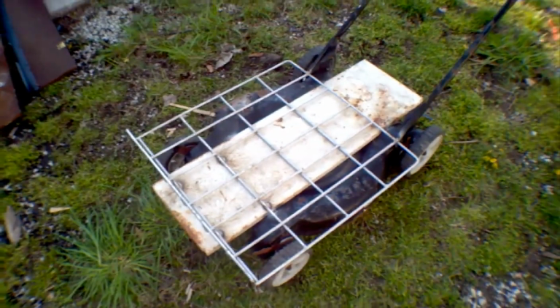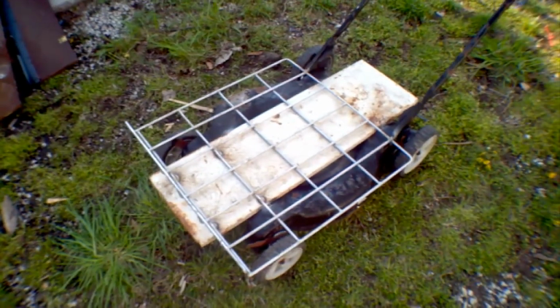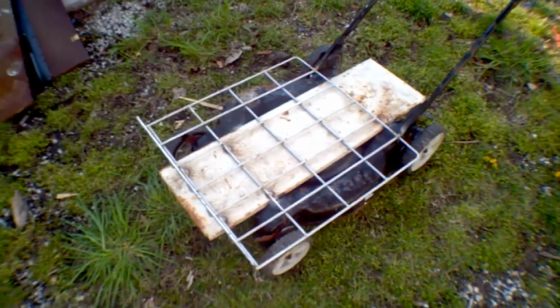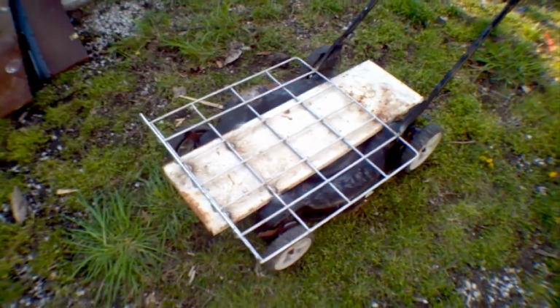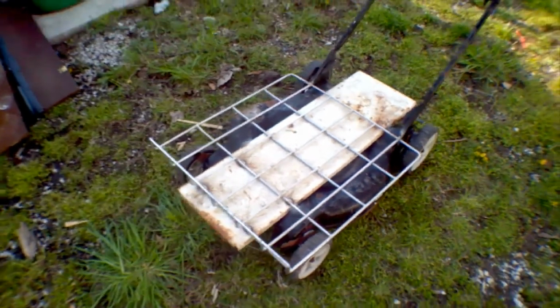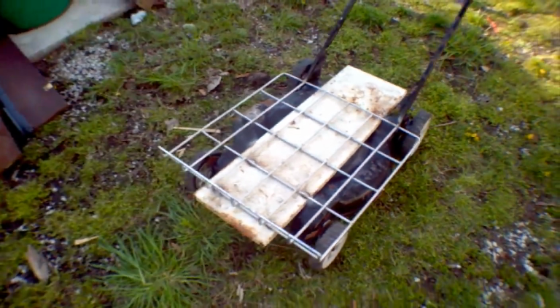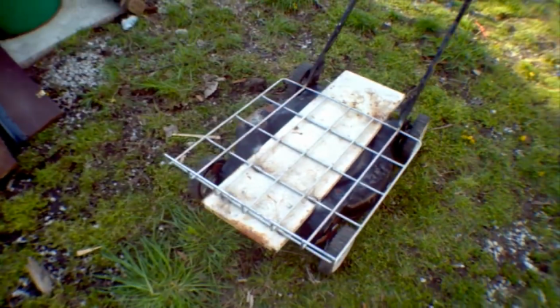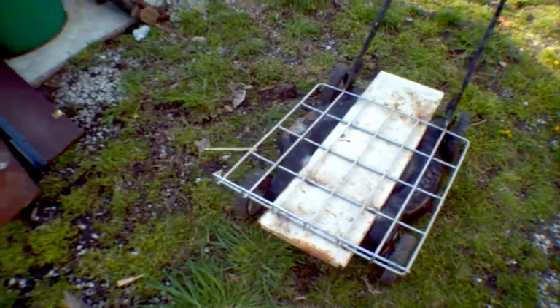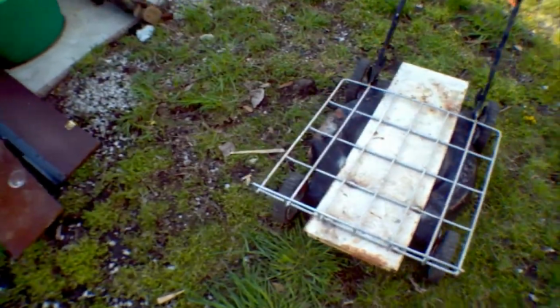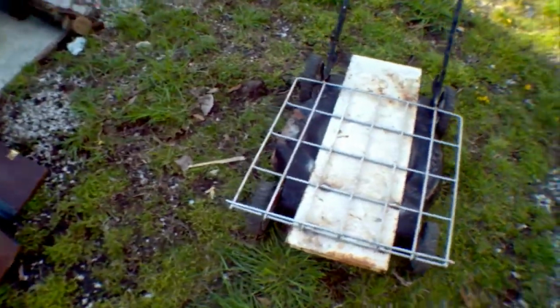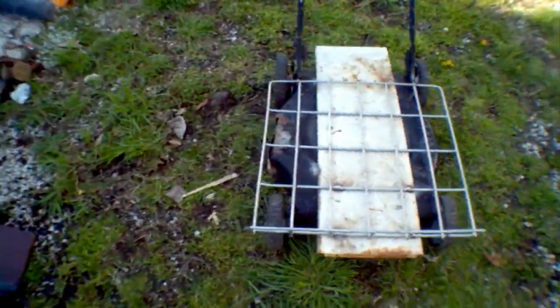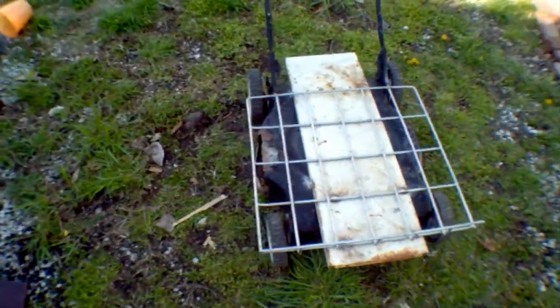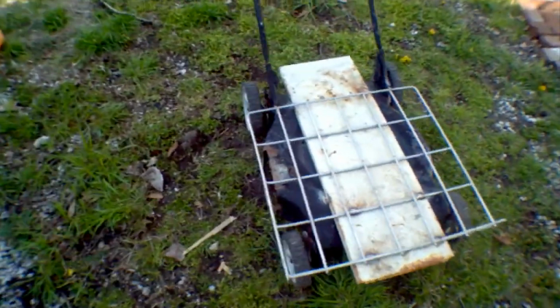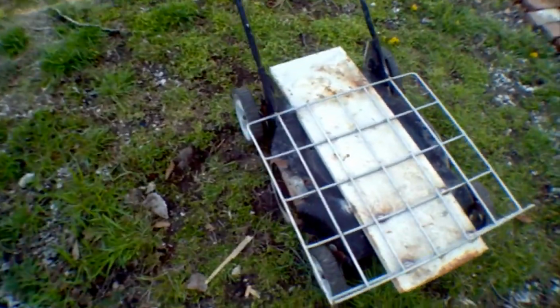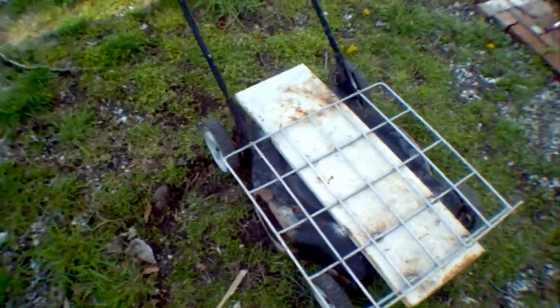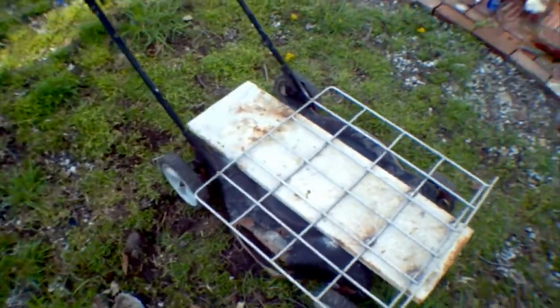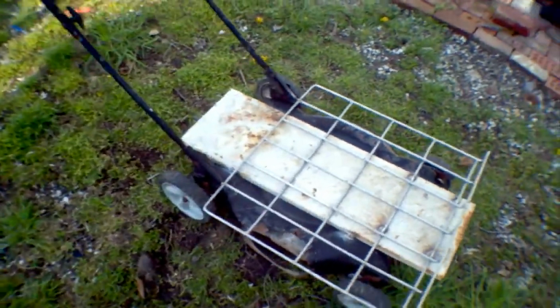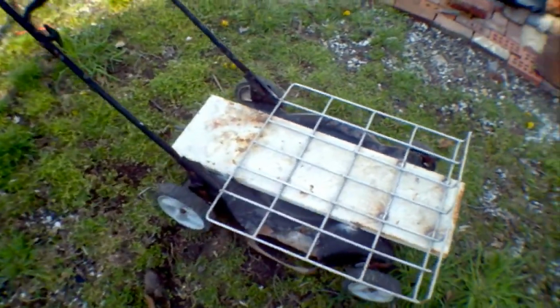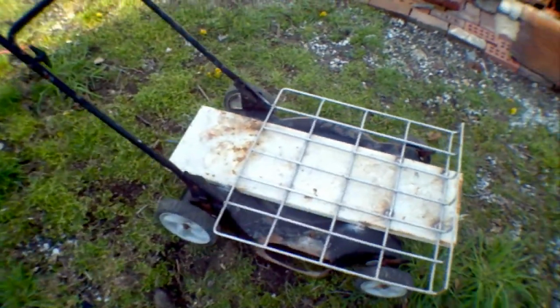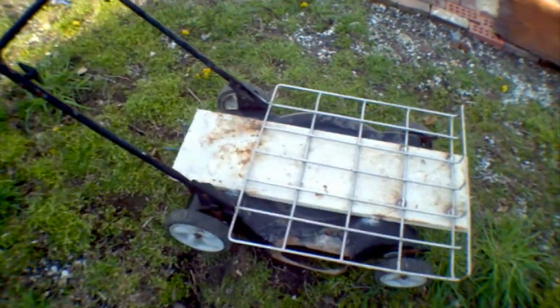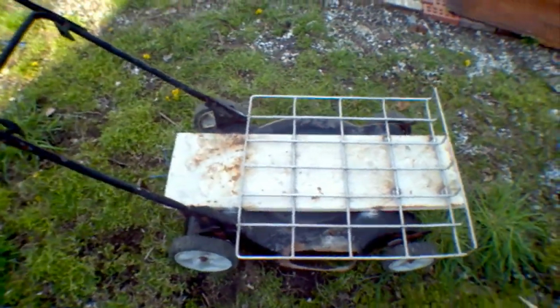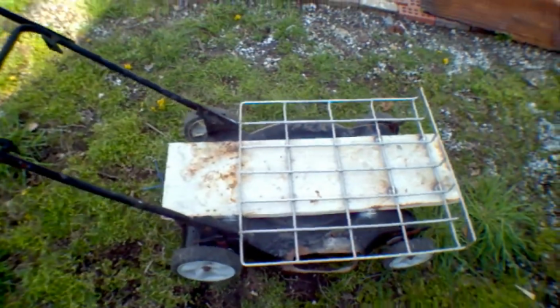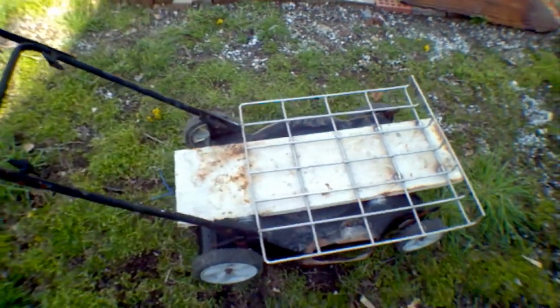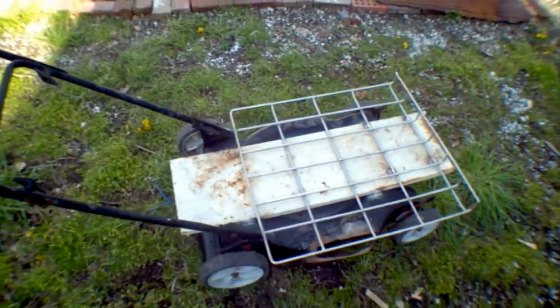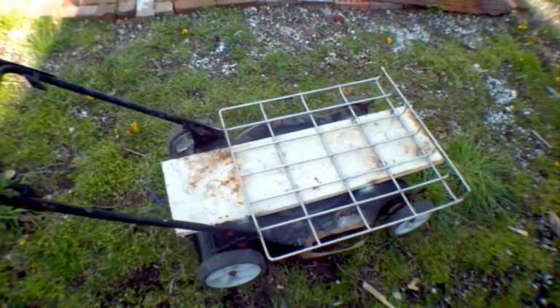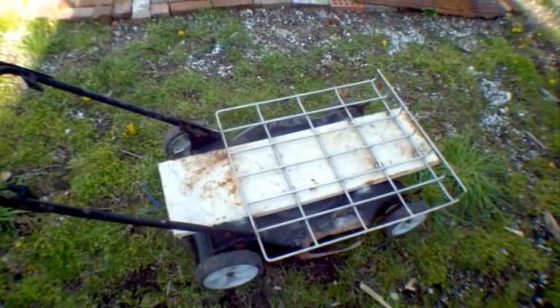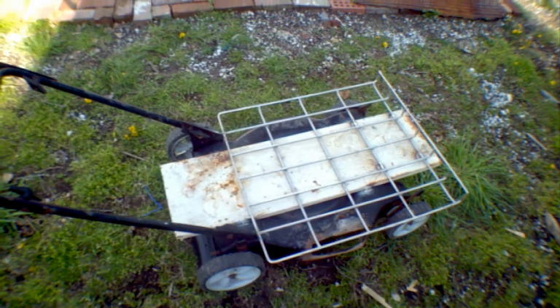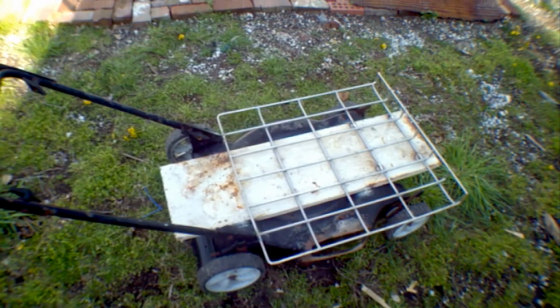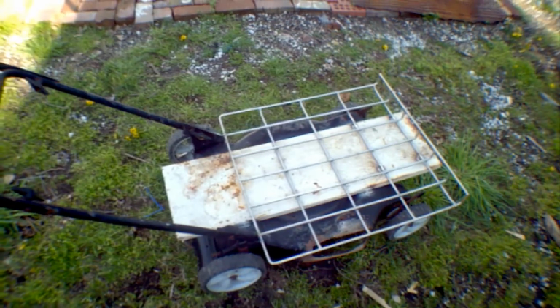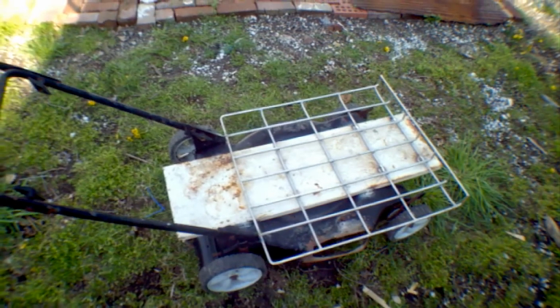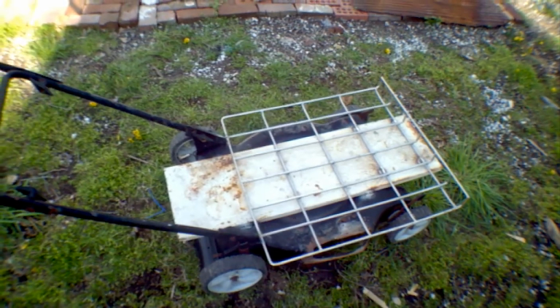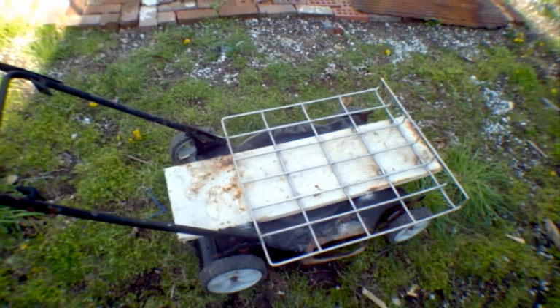And so there it is. That's how I made a cart out of a lawnmower deck. Should come in handy quite a bit.